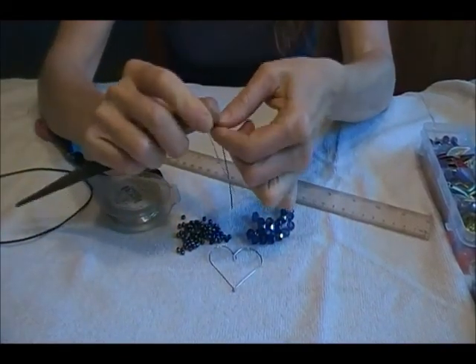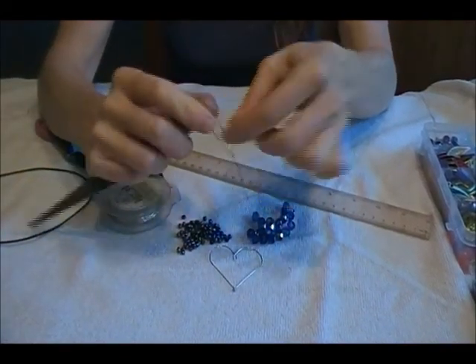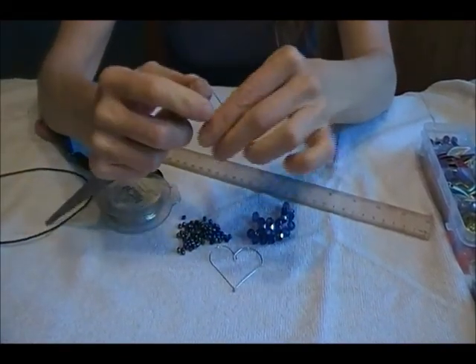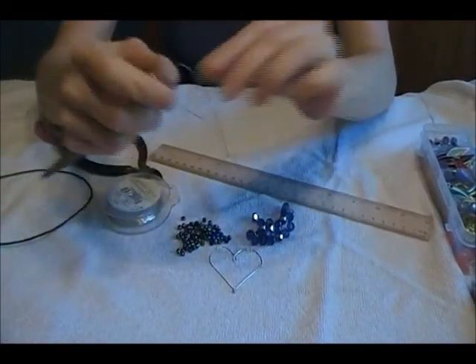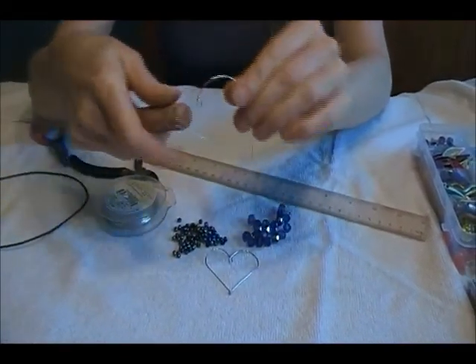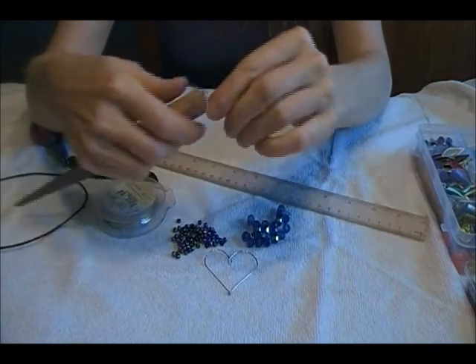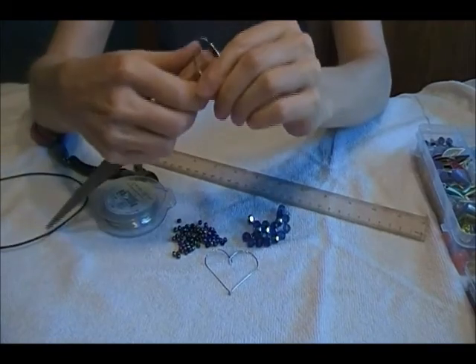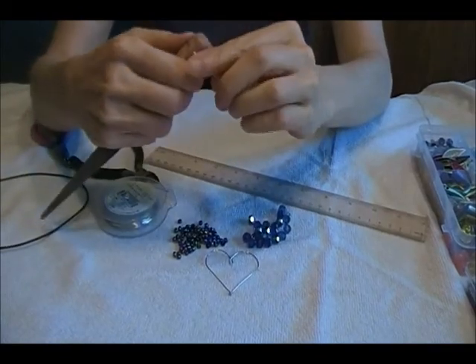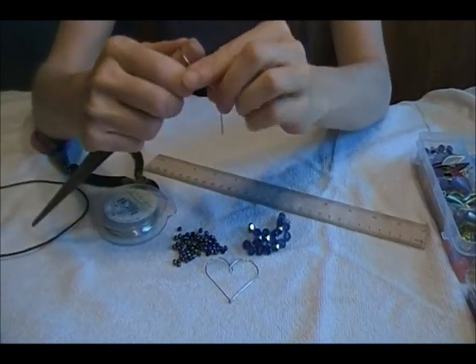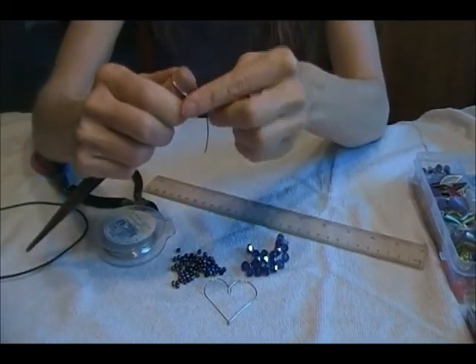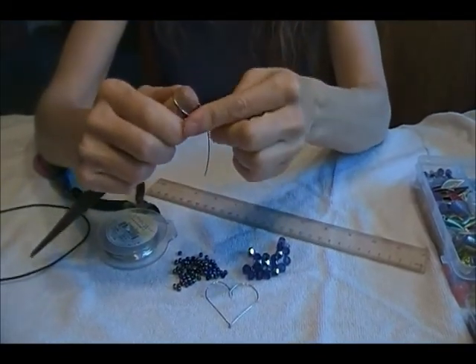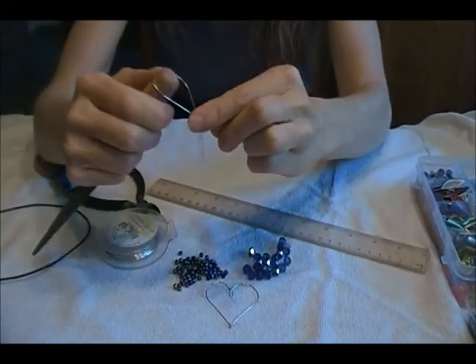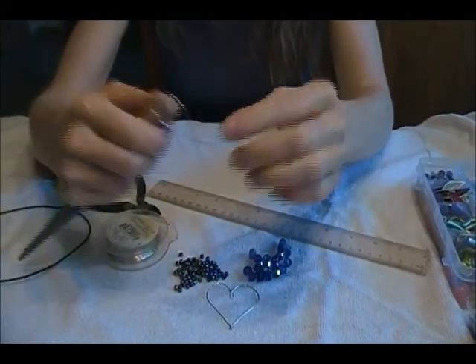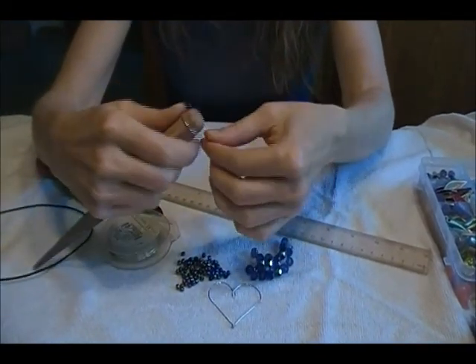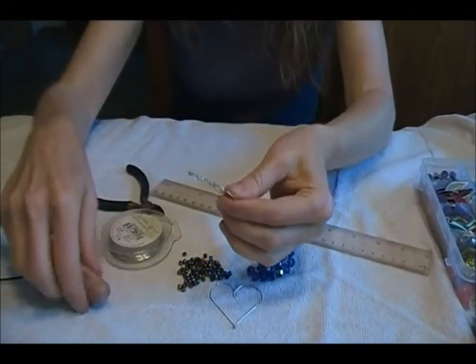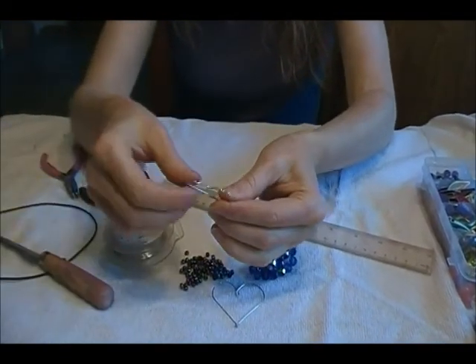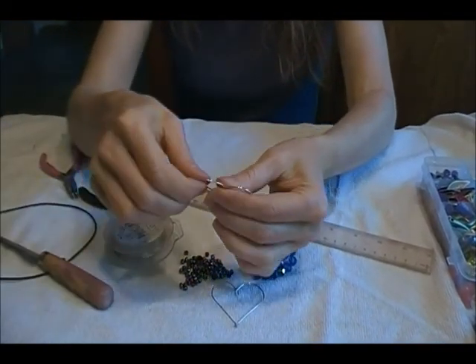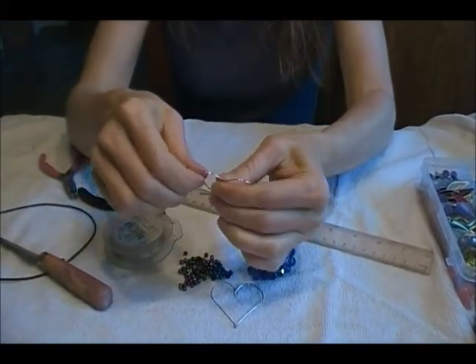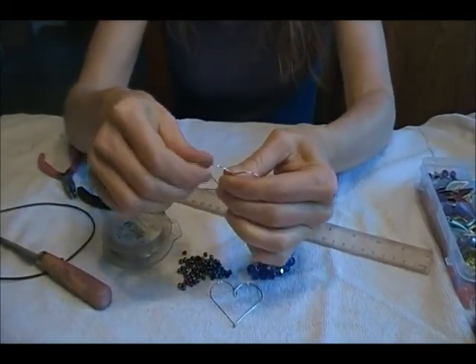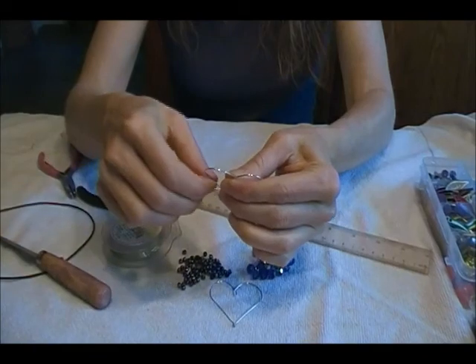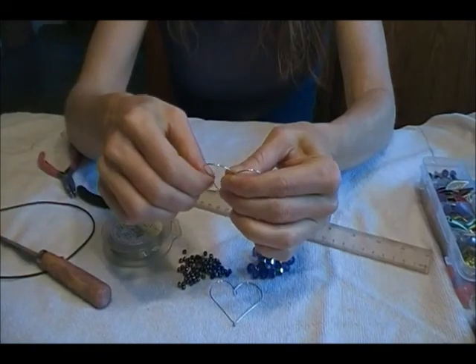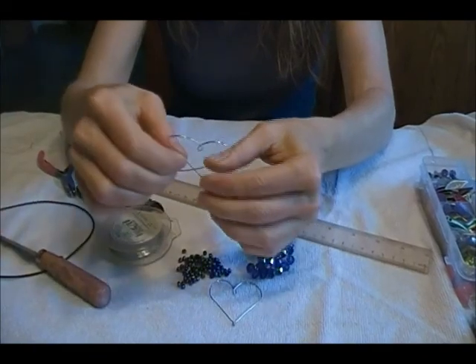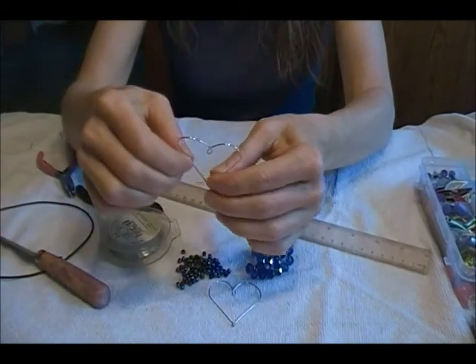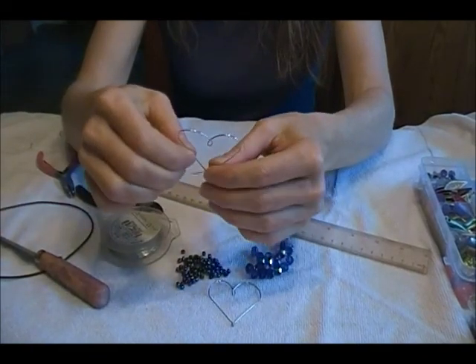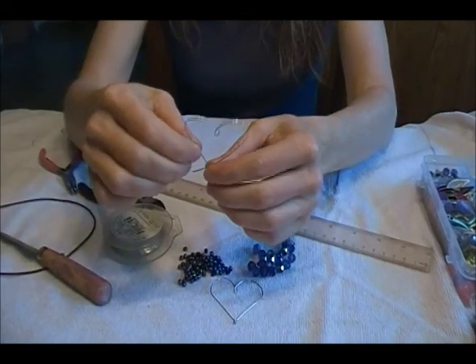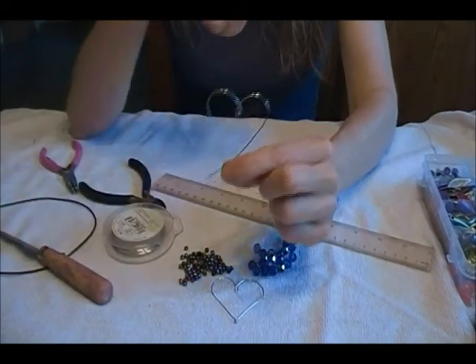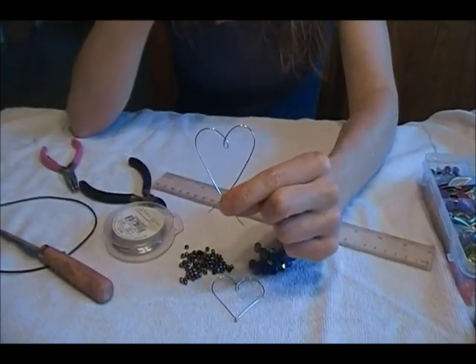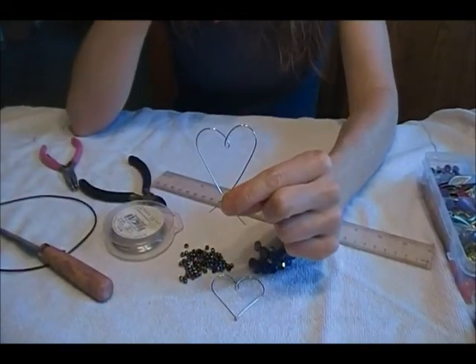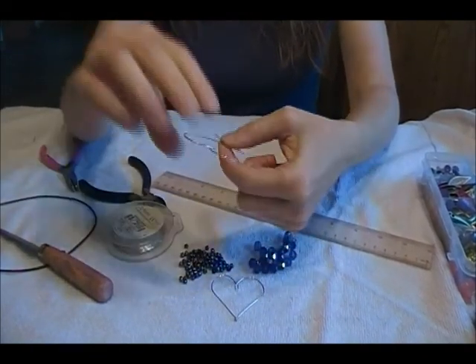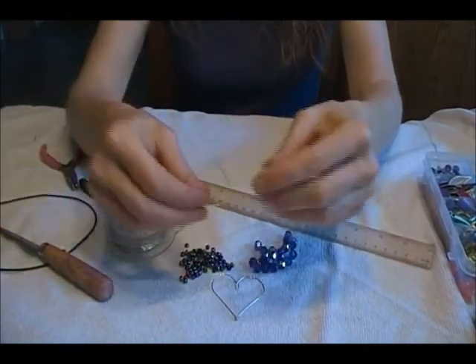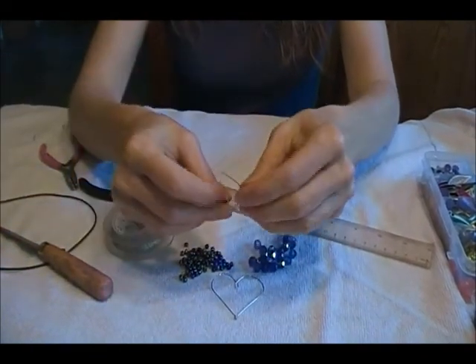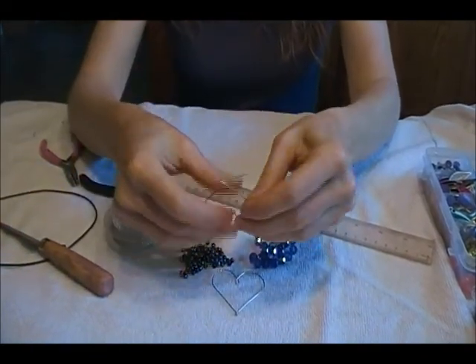What I would do is just get something round to make it a little more perfect — just a little round form. This is a tool you could use, or a marker, or a glue stick, whatever you want. And there's the heart shape.